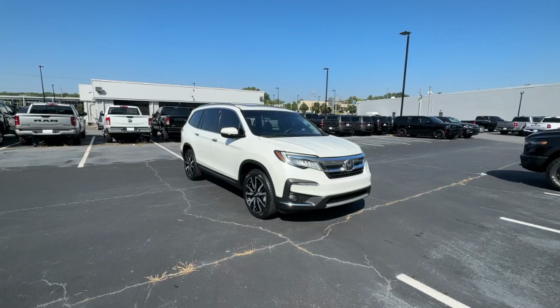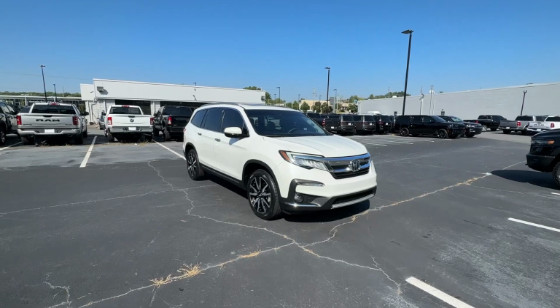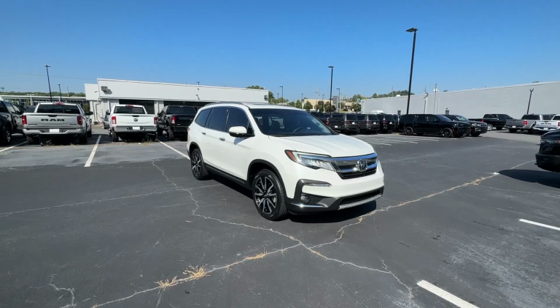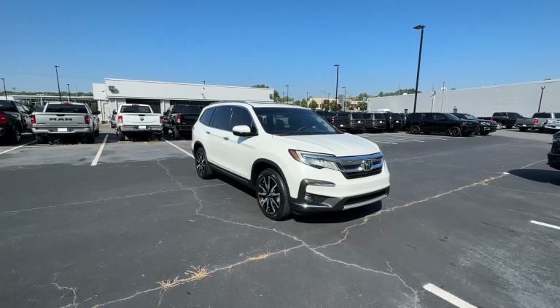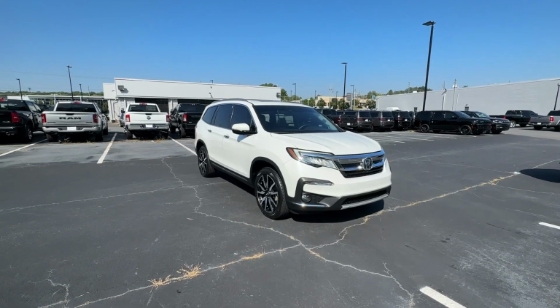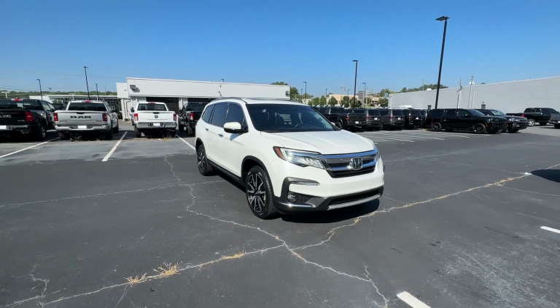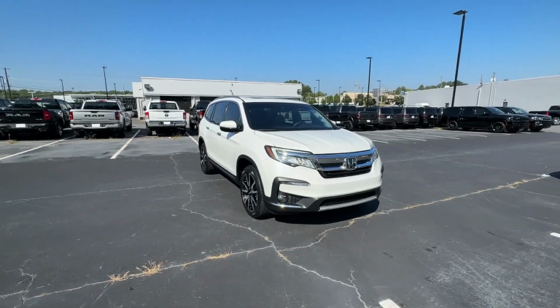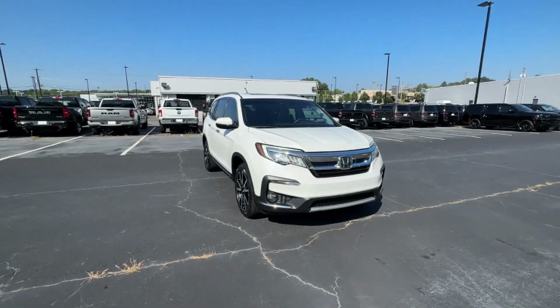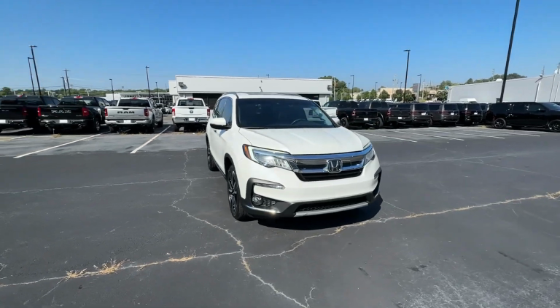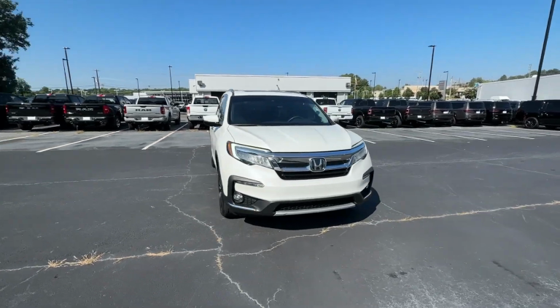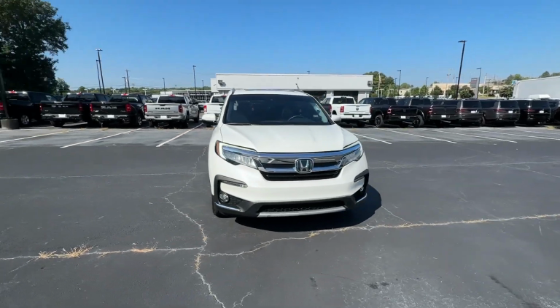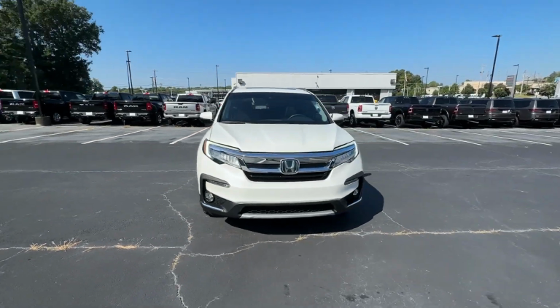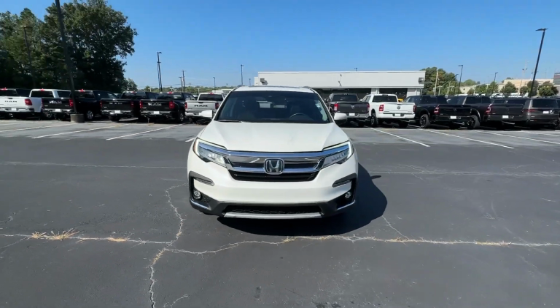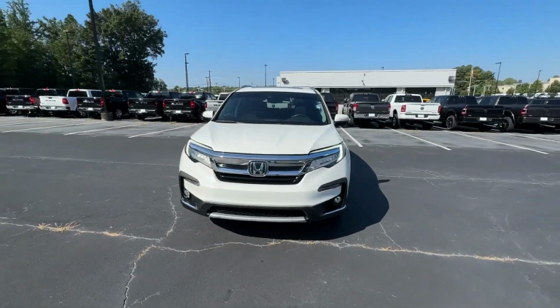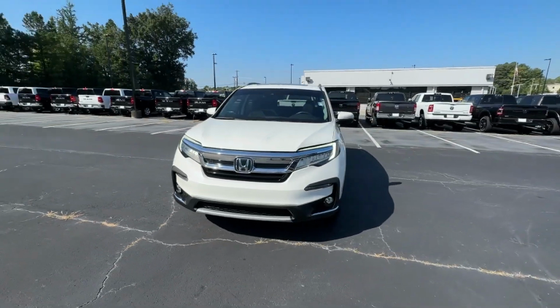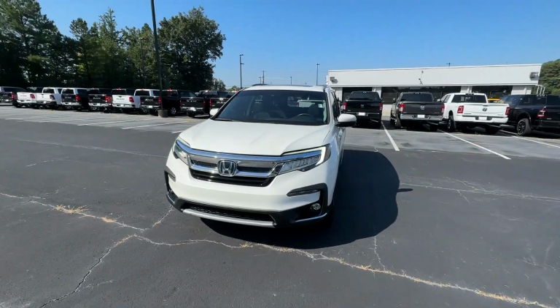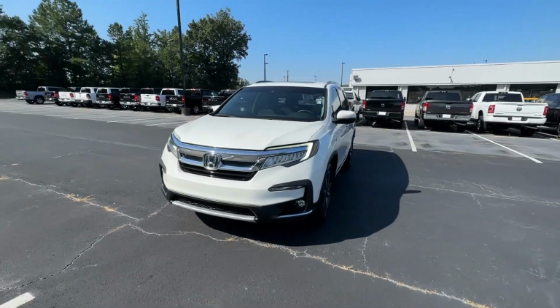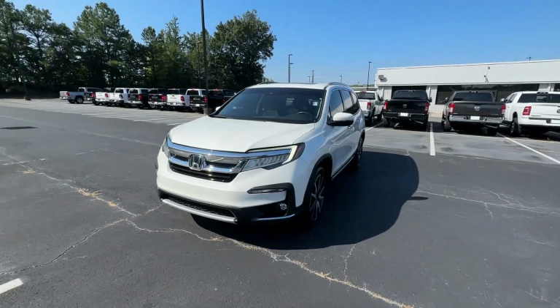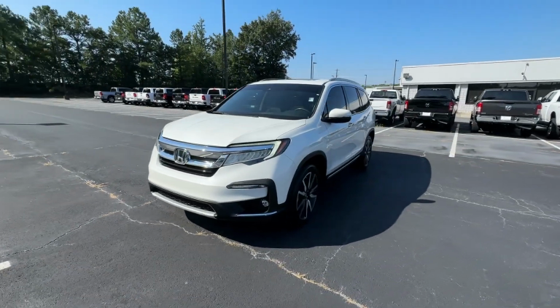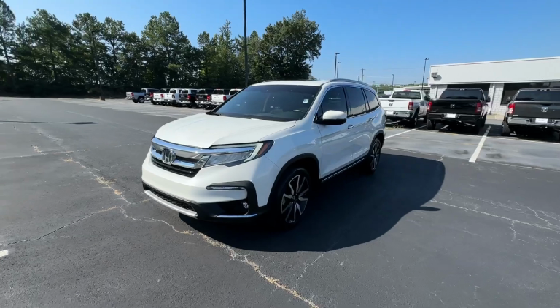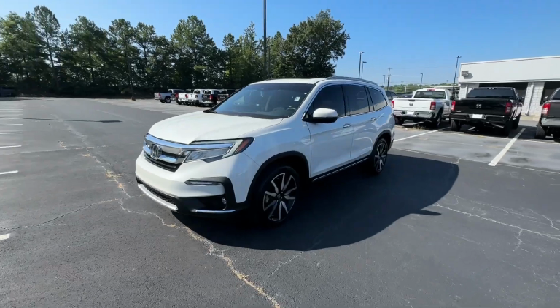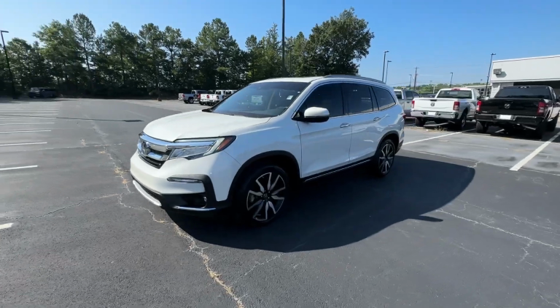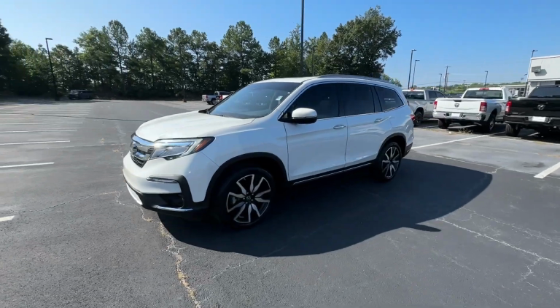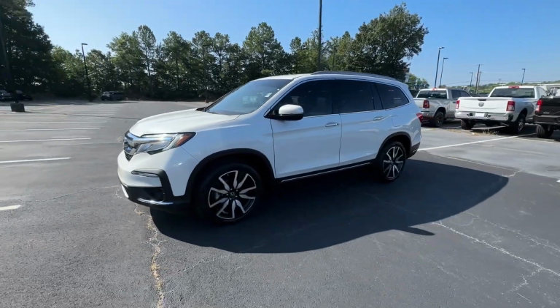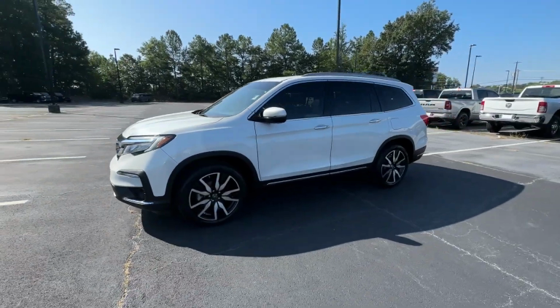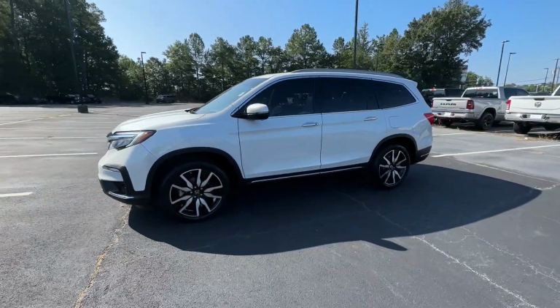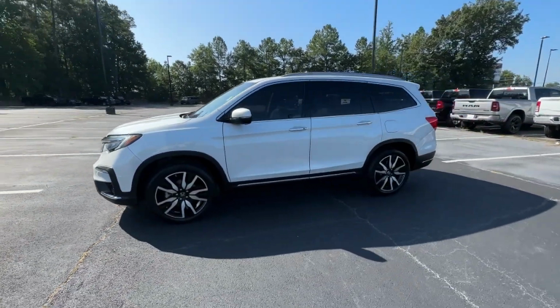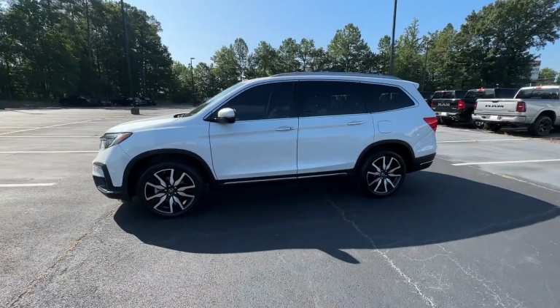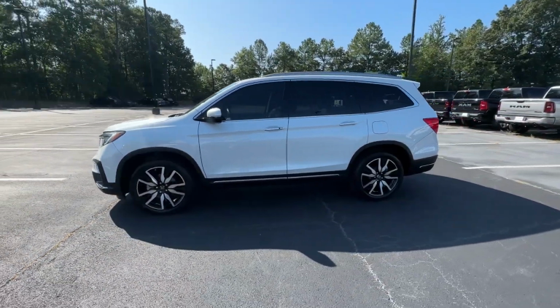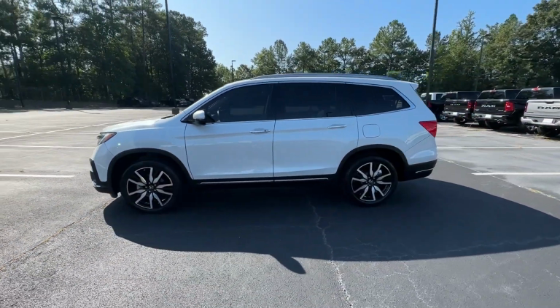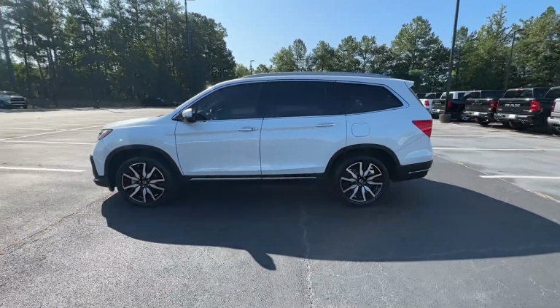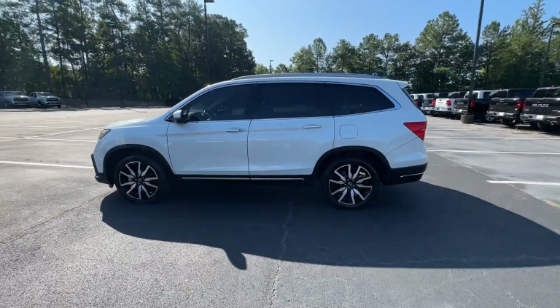Picture yourself in the 2022 Honda Pilot. This vehicle is an outstanding buy with fewer than 35,000 miles on the odometer.